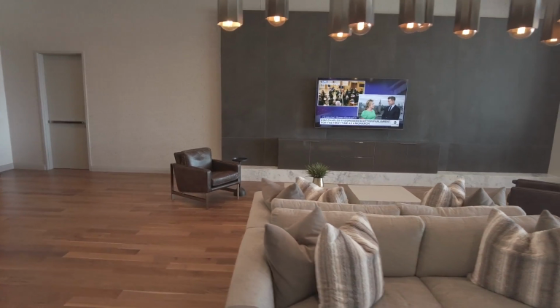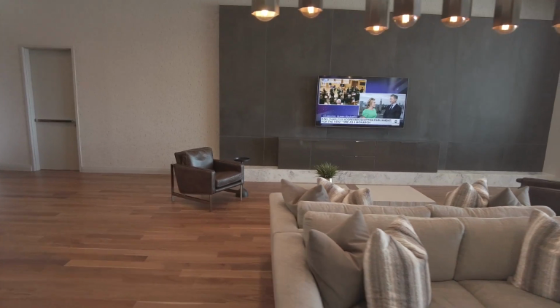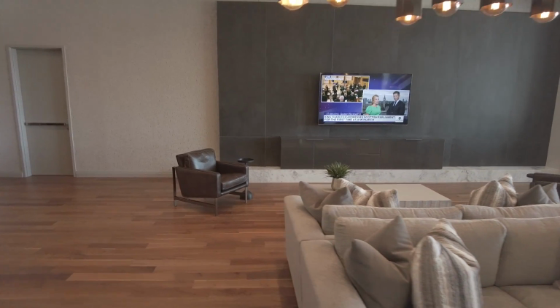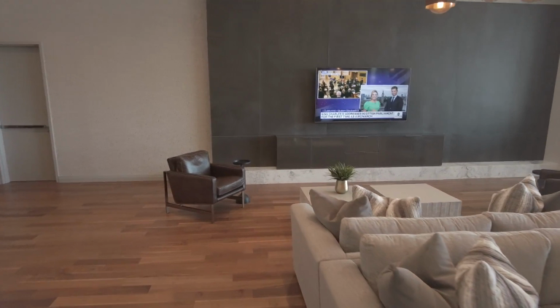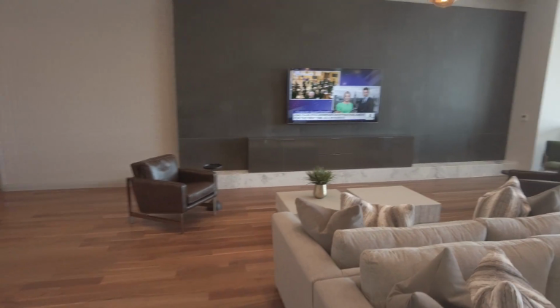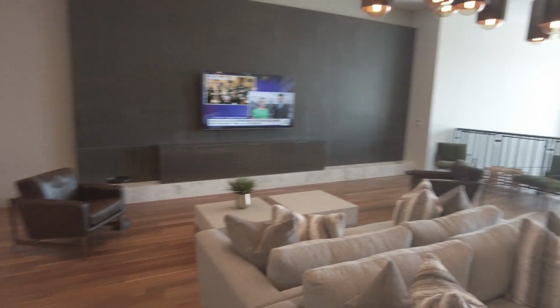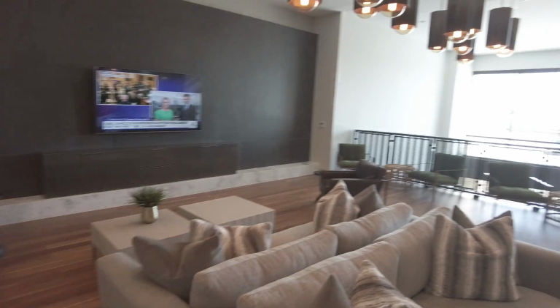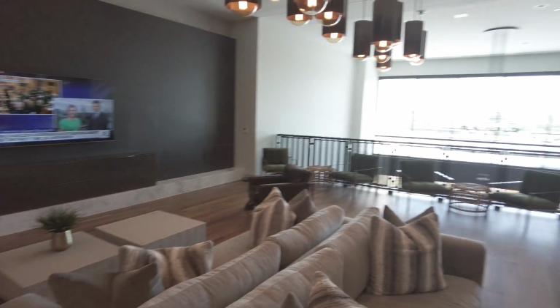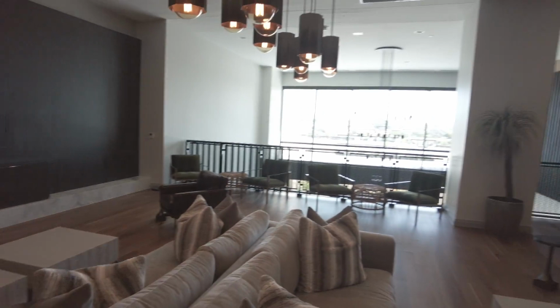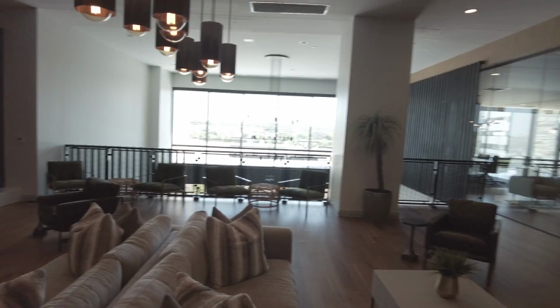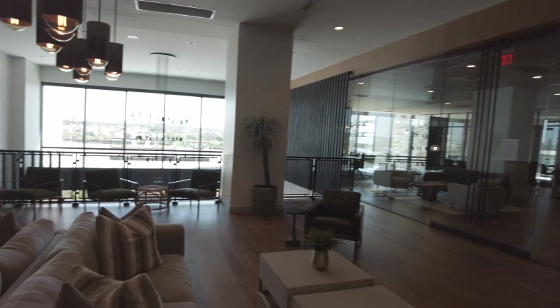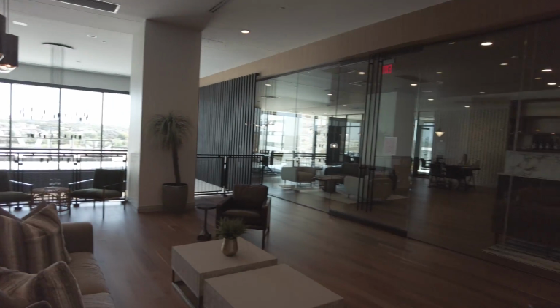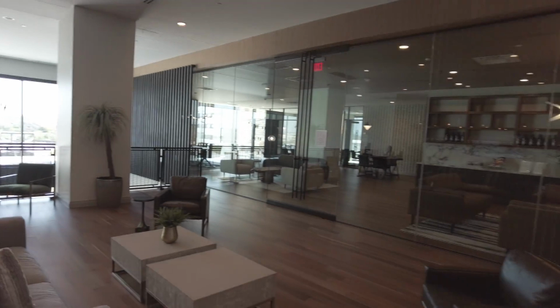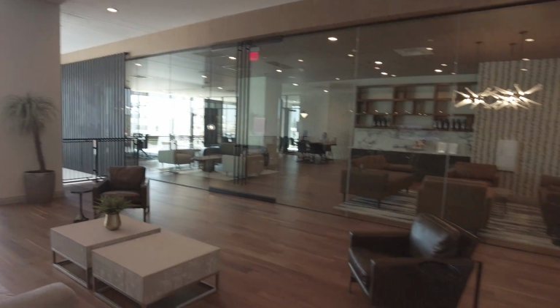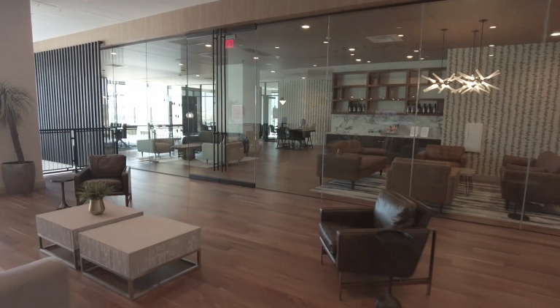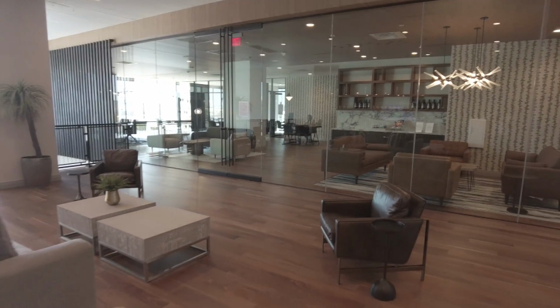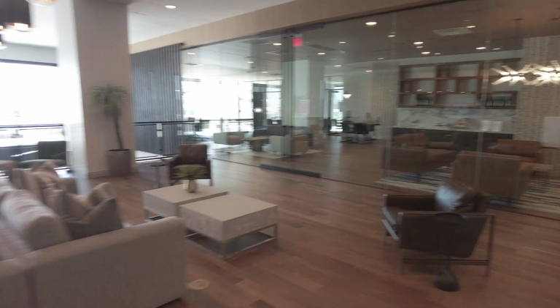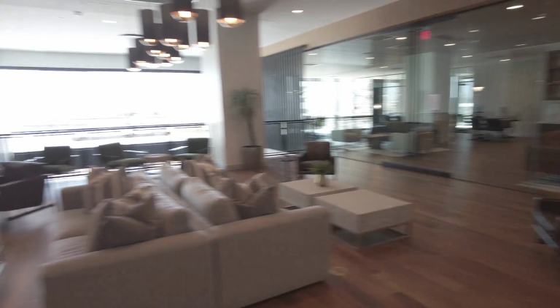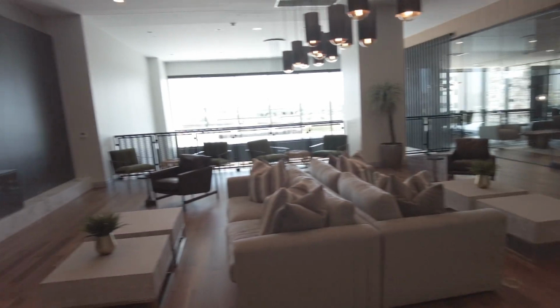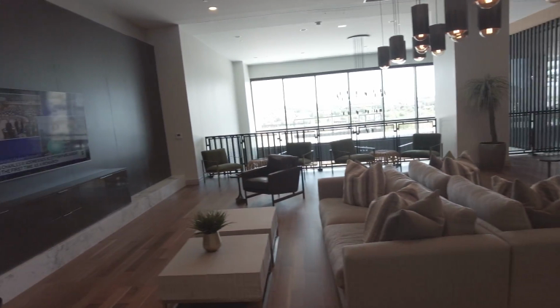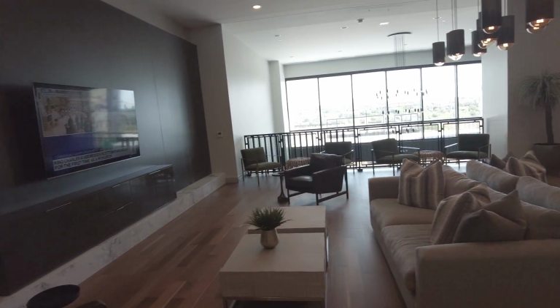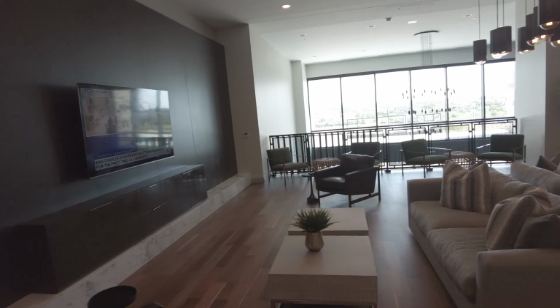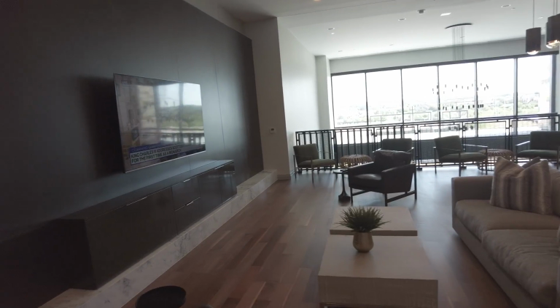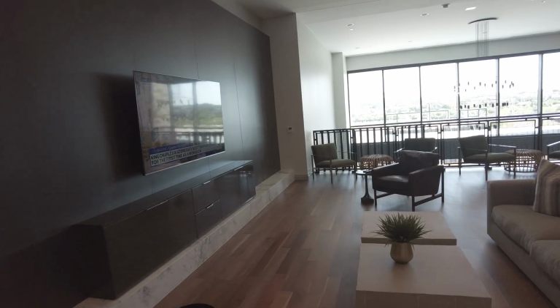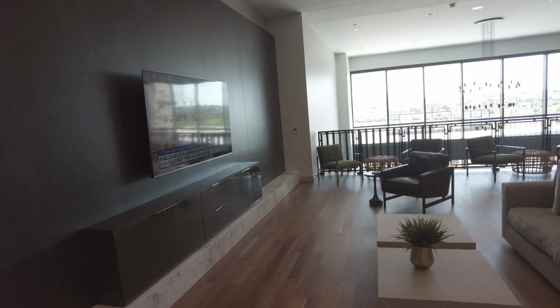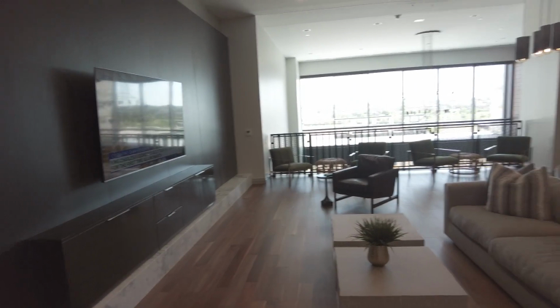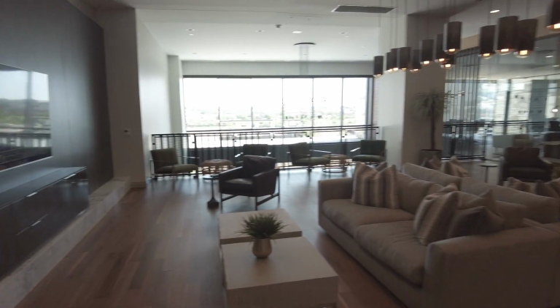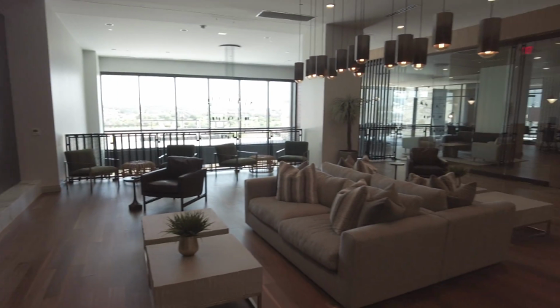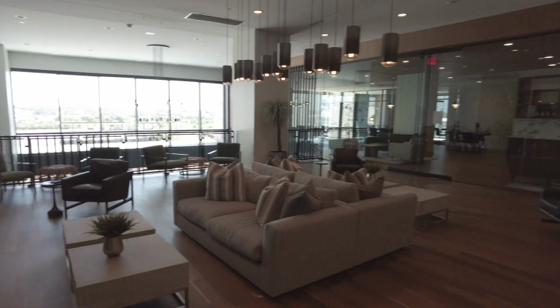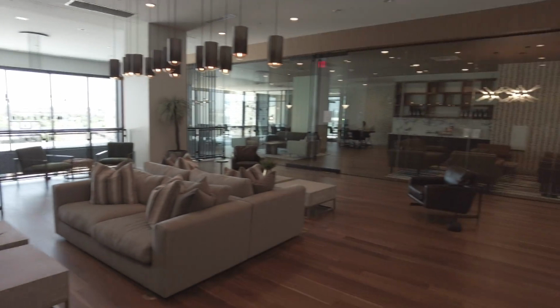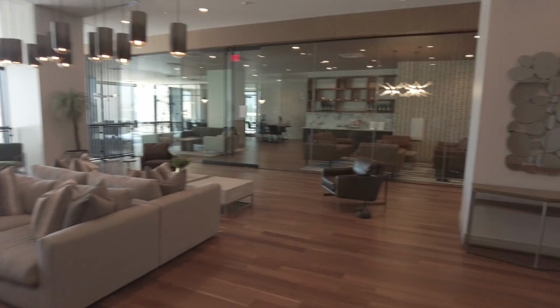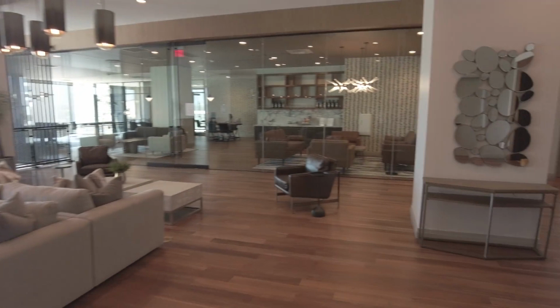Hey y'all, so this is actually on the second floor — this is a really pretty kind of lobby area. The first floor is more for just going in and out, so this is a gorgeous area.